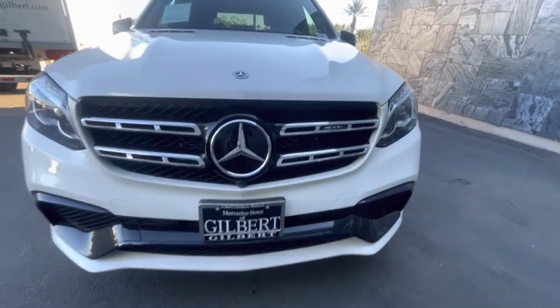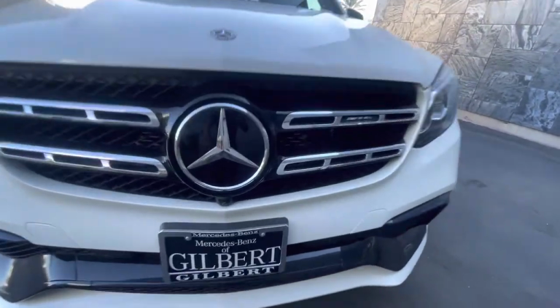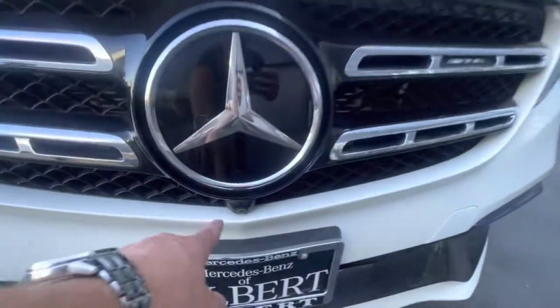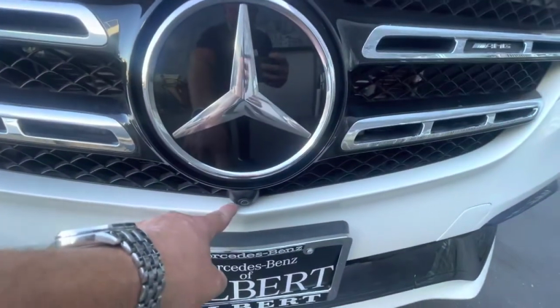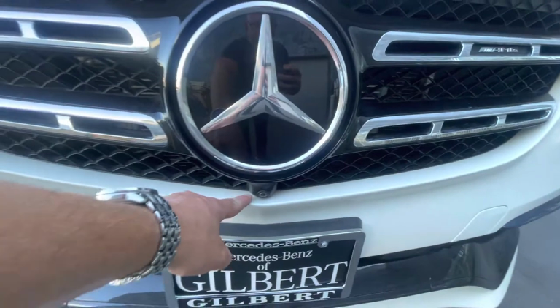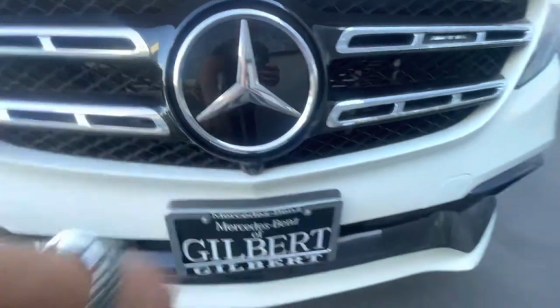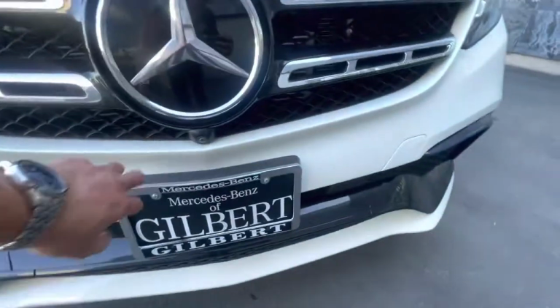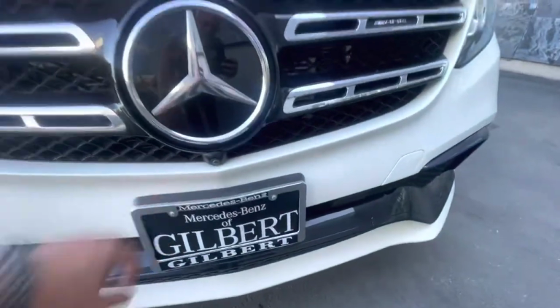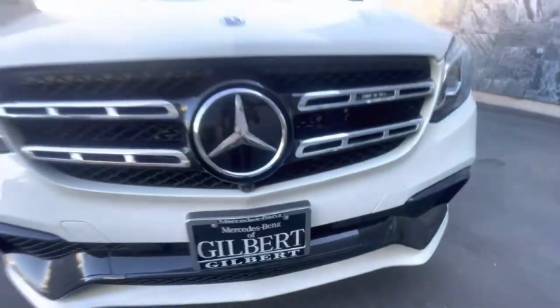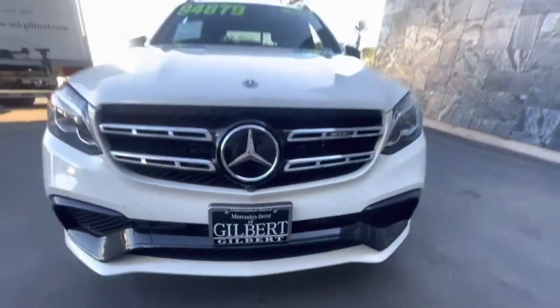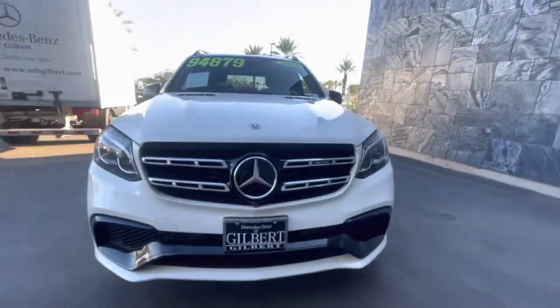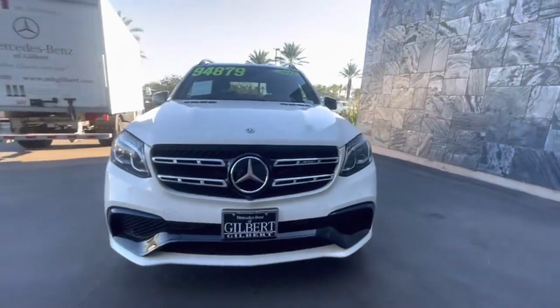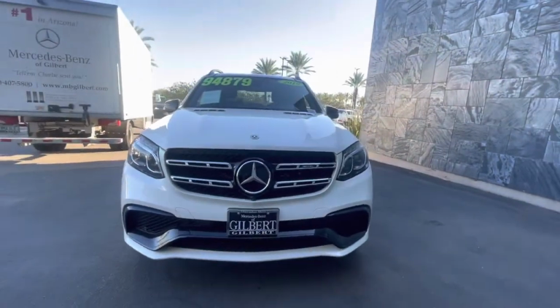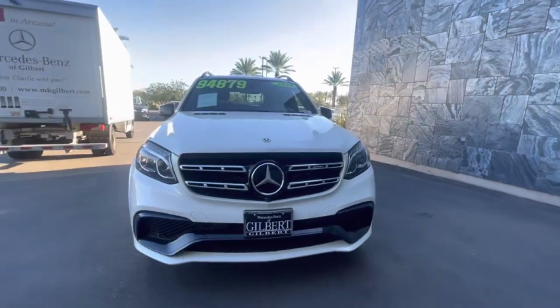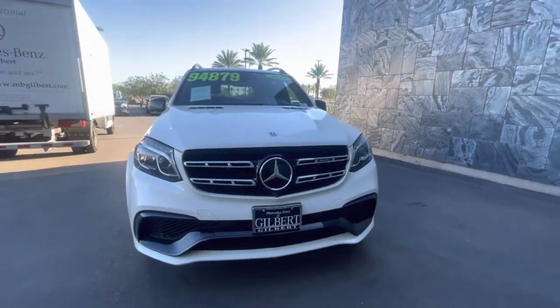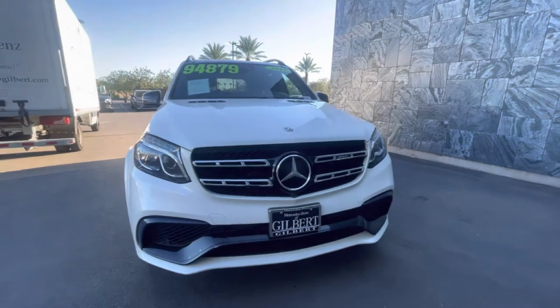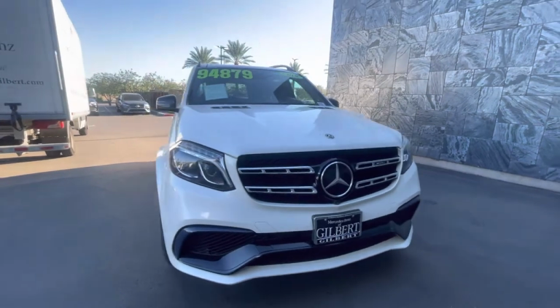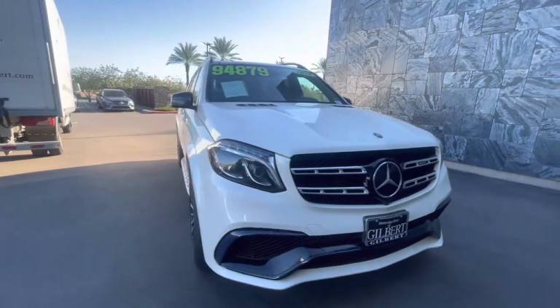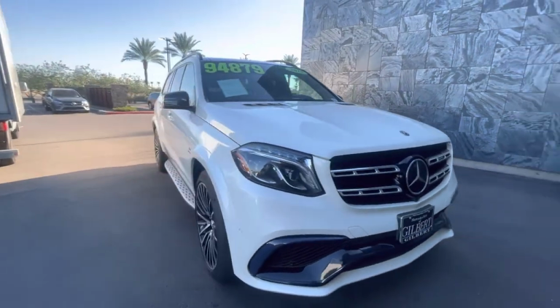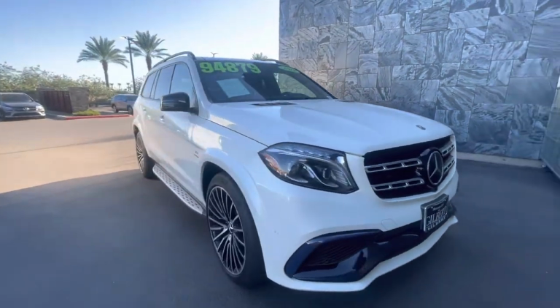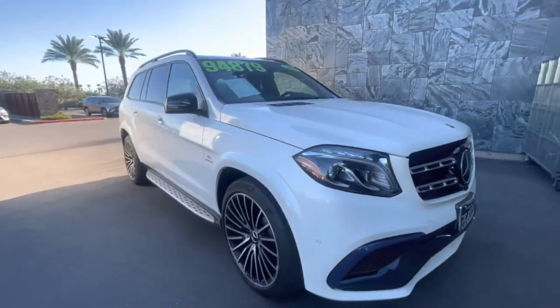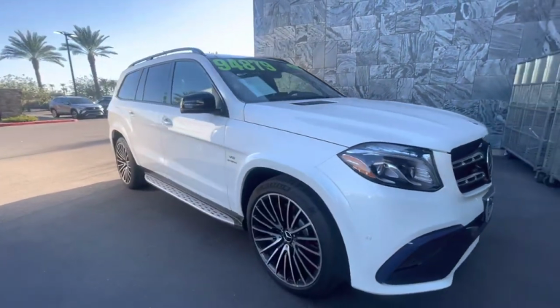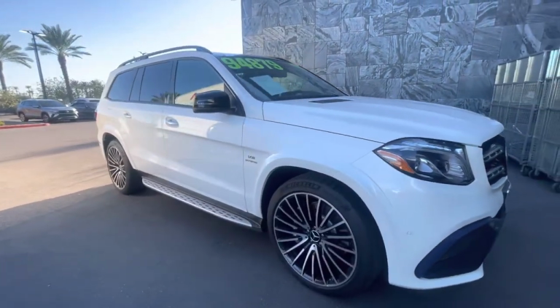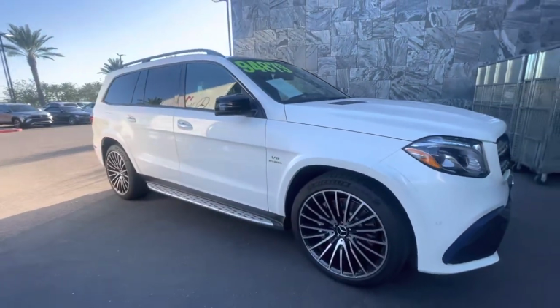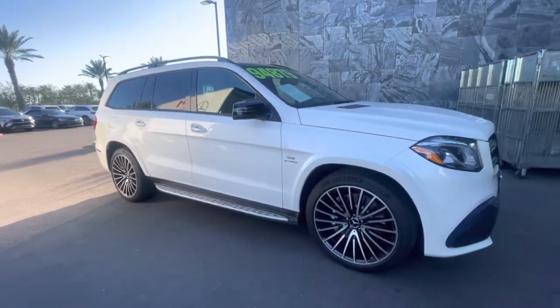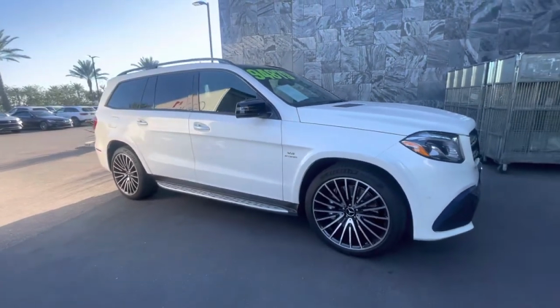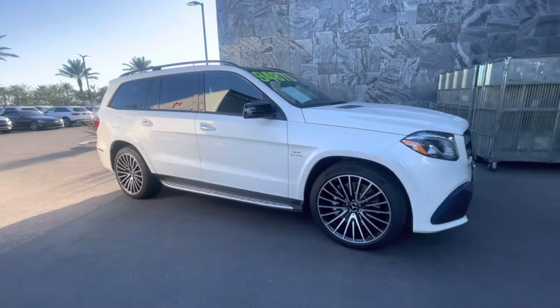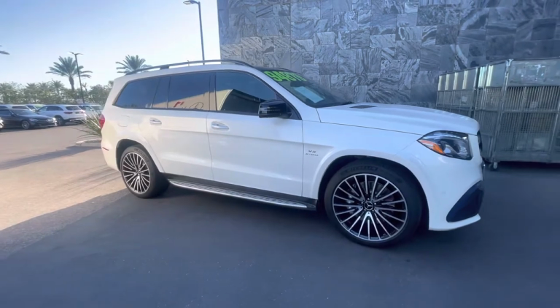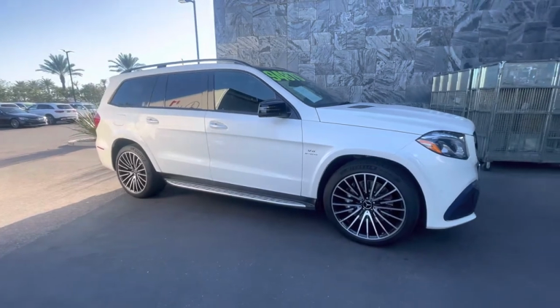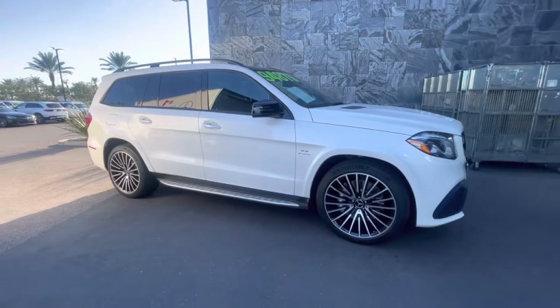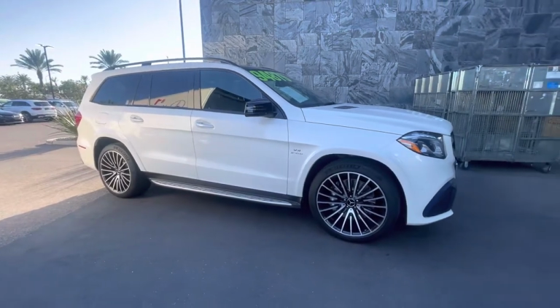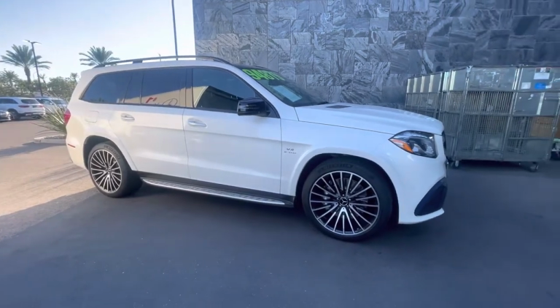You do have your front-view camera, which conveniently has the front license plate for your California residents. Surround-view, front-view, rear-view camera, parking sensors, Parktronic — it will scan for a parking space and park itself.